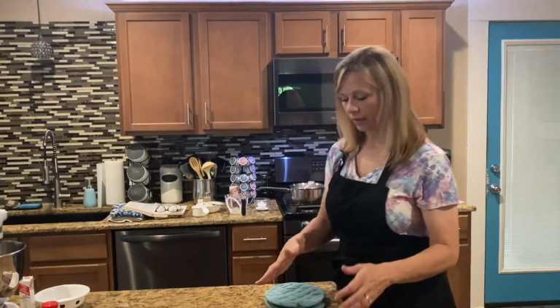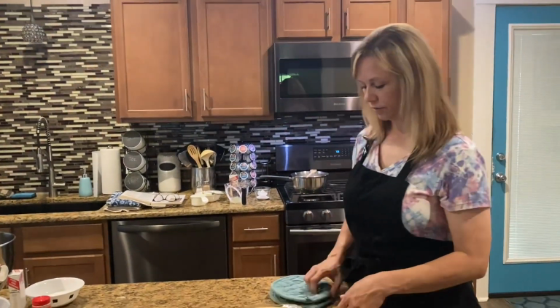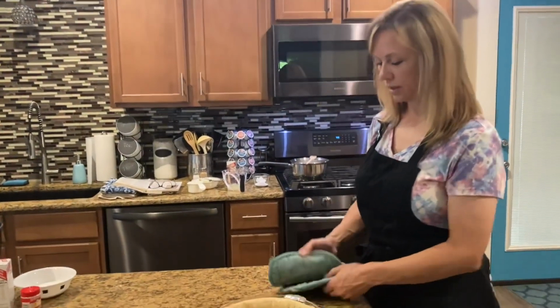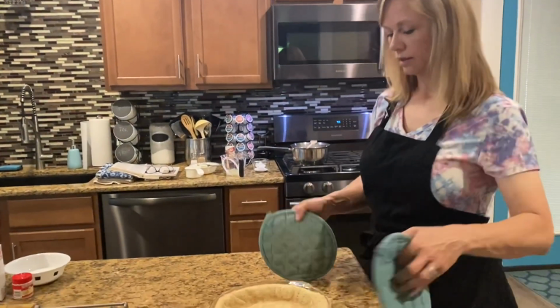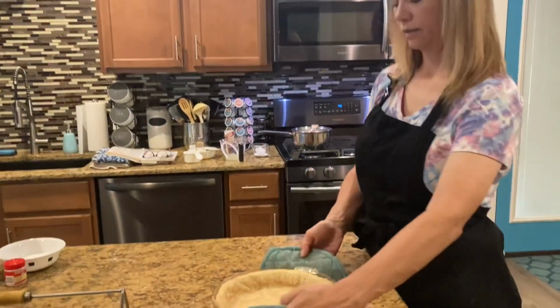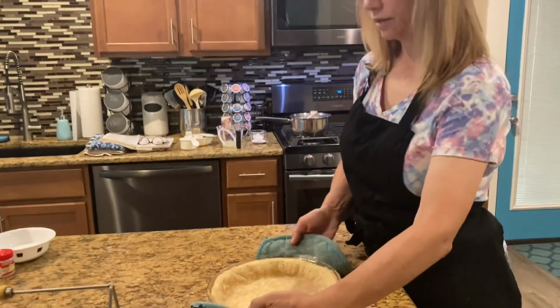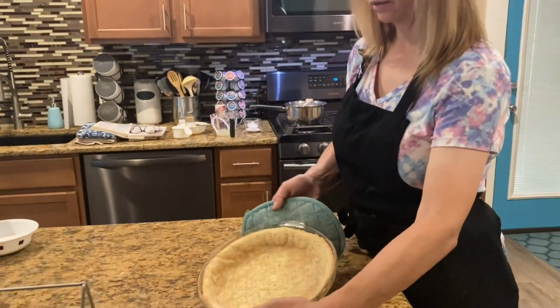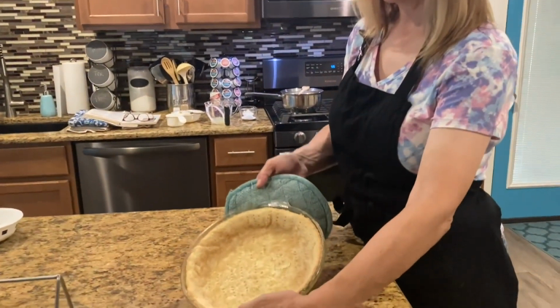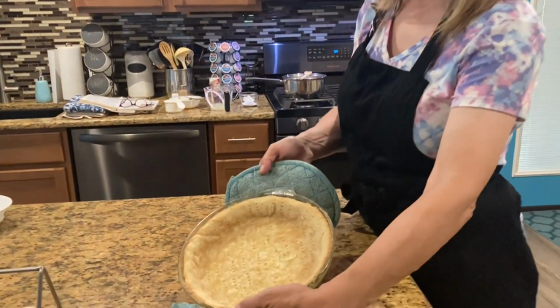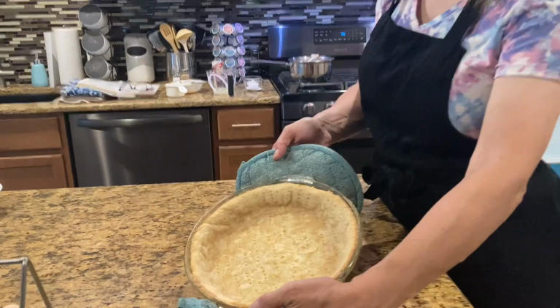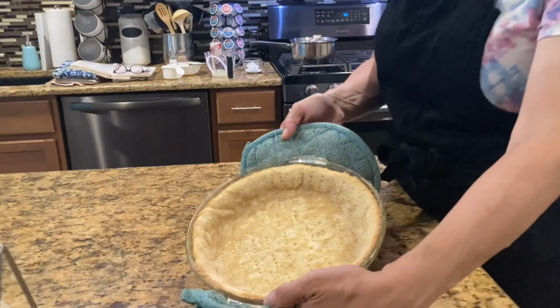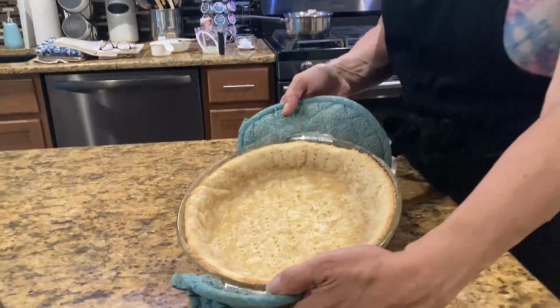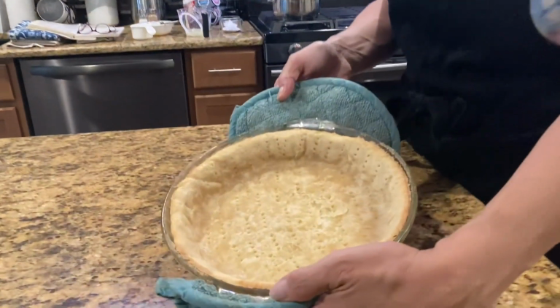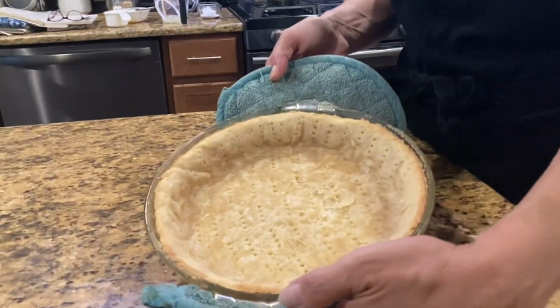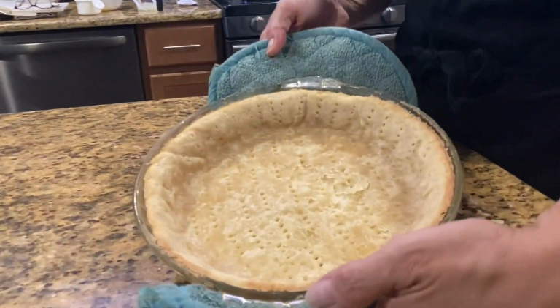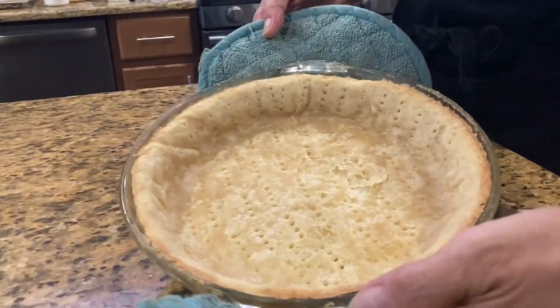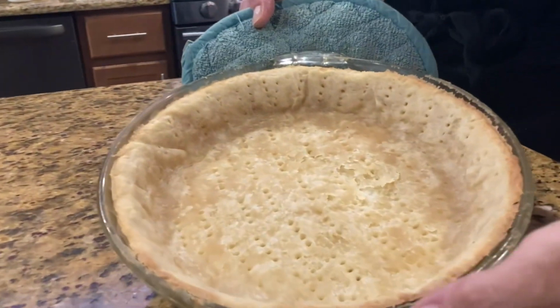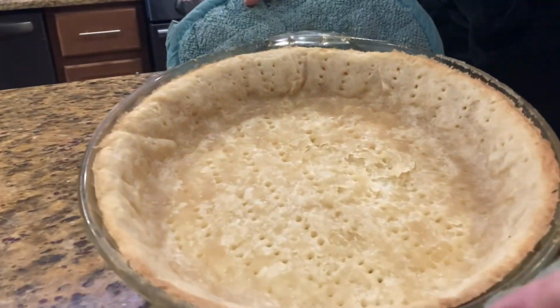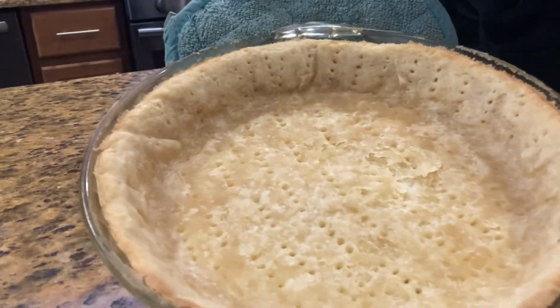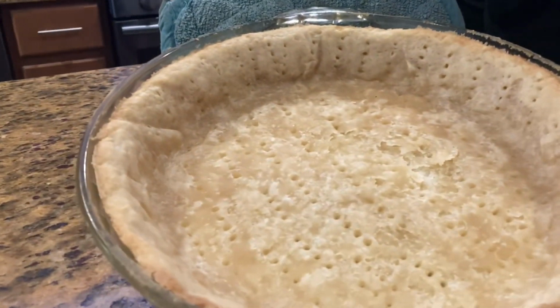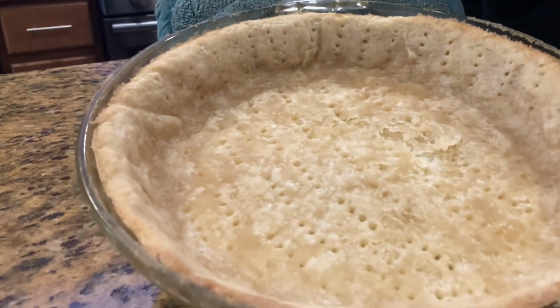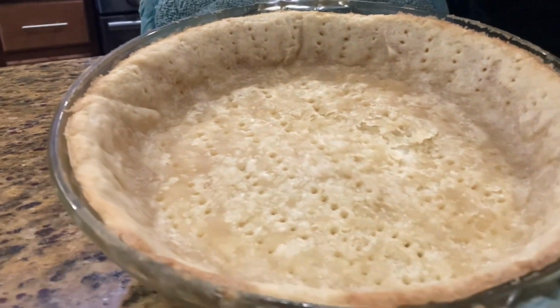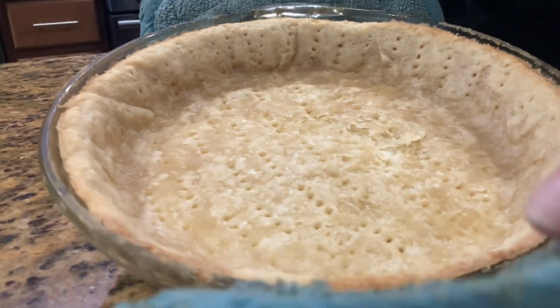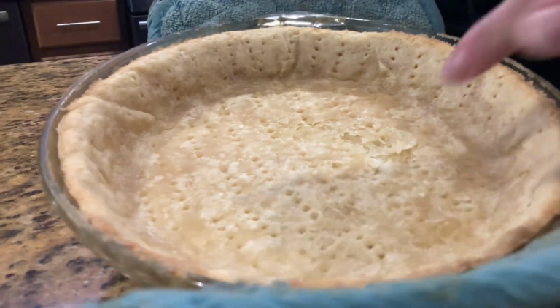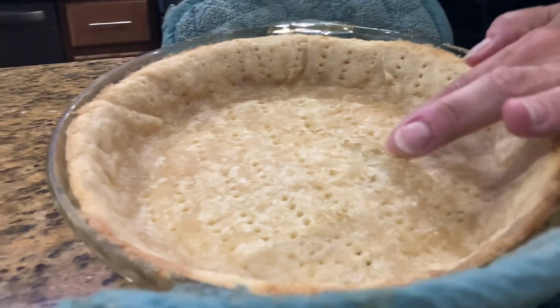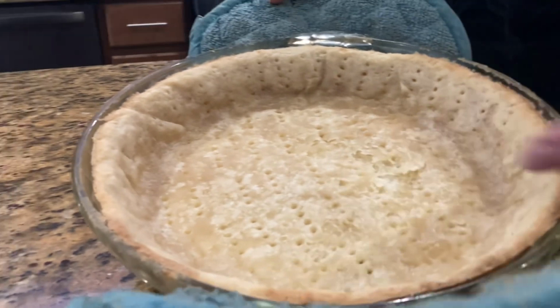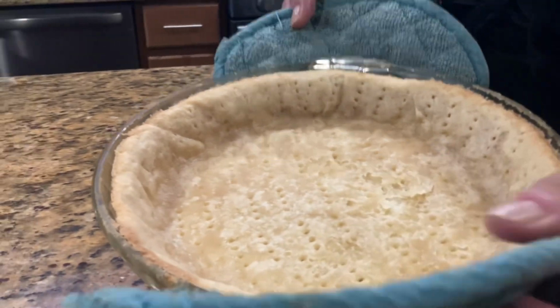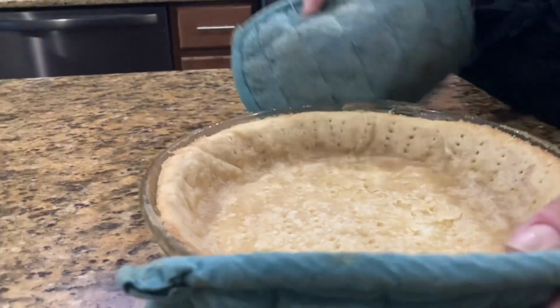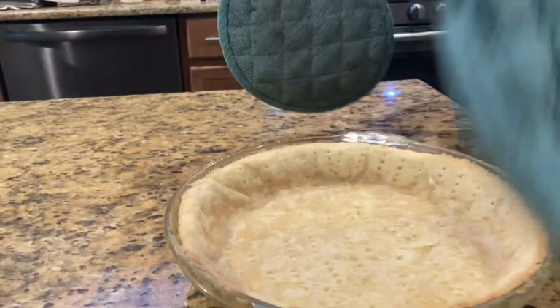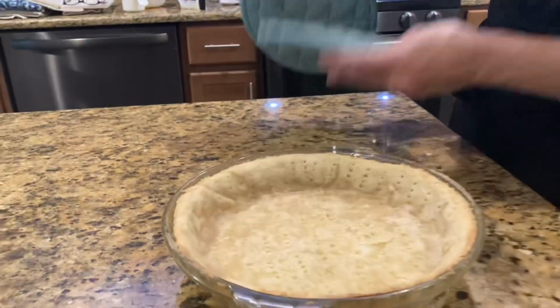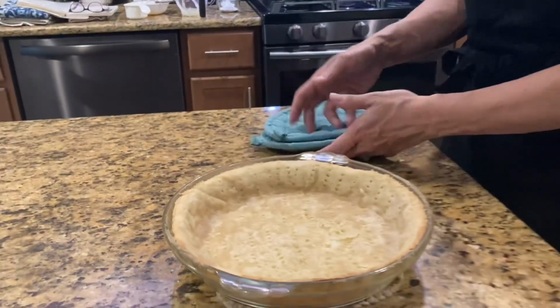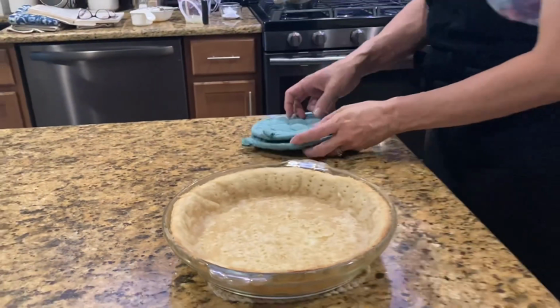All right y'all, our pie crust is done! As you can see it turned out nice and golden brown — I just took it out, still hot. Look how pretty and flaky that is — you can see the little flakes!